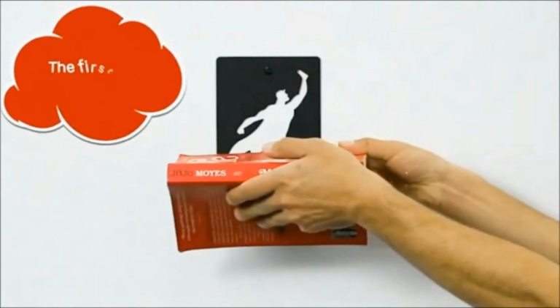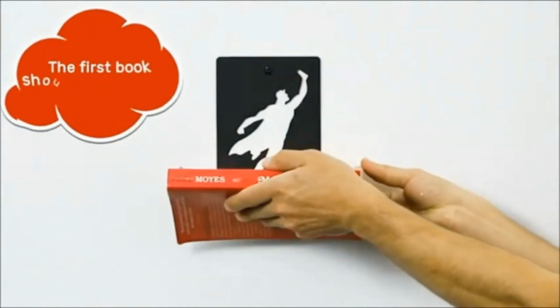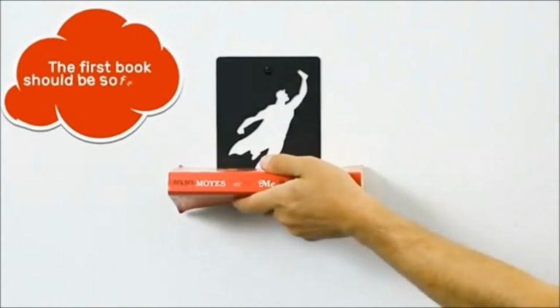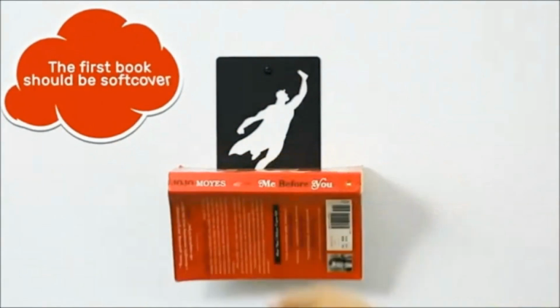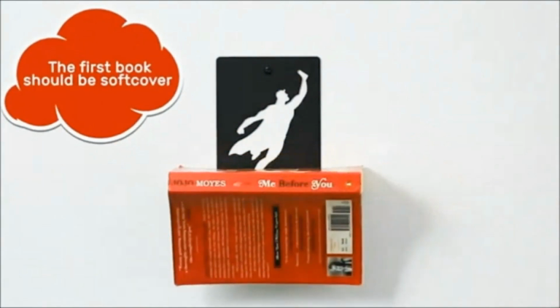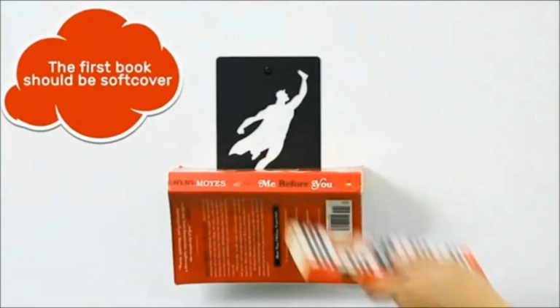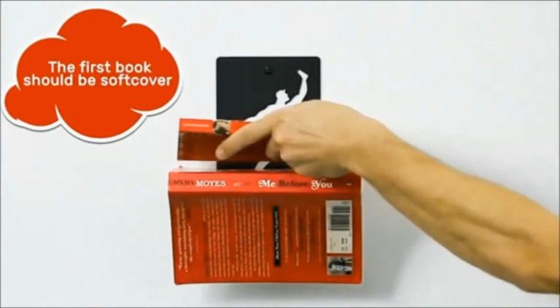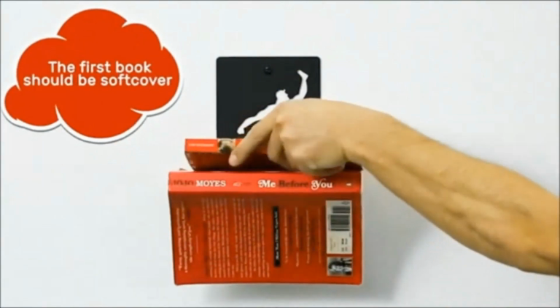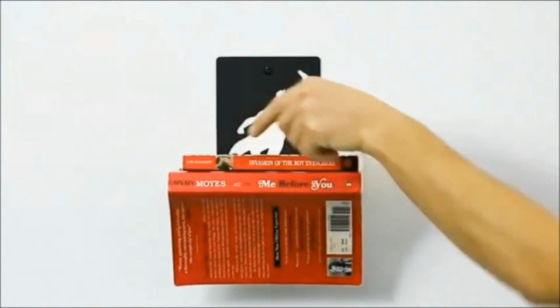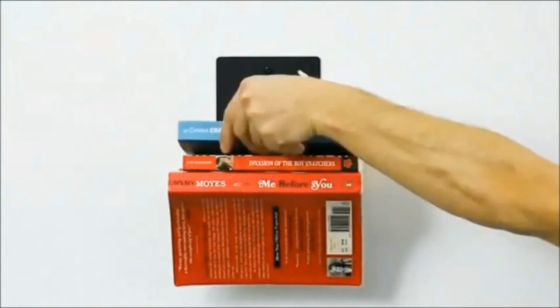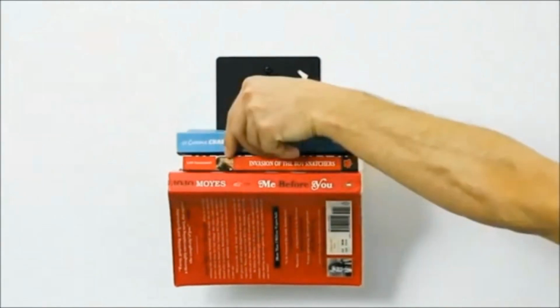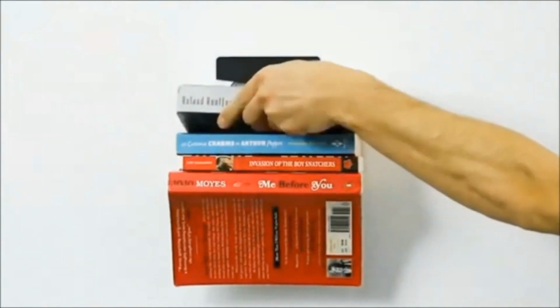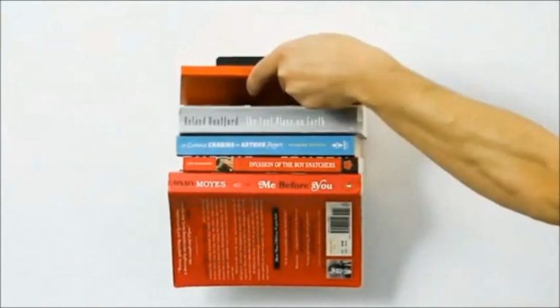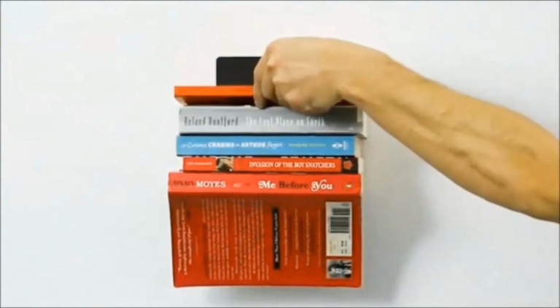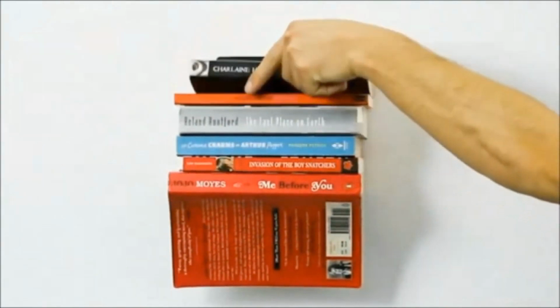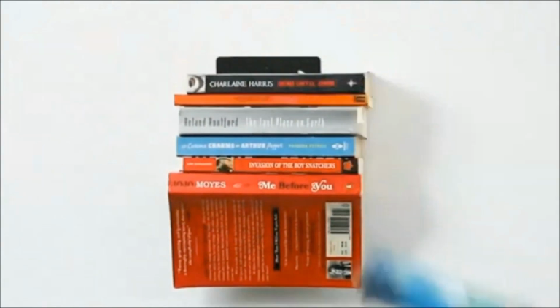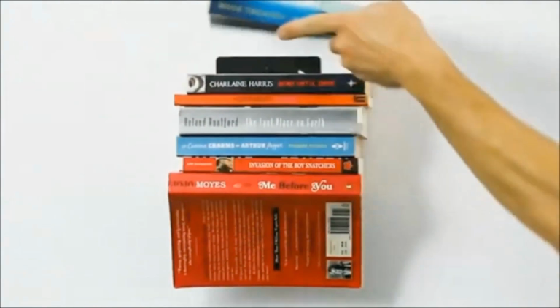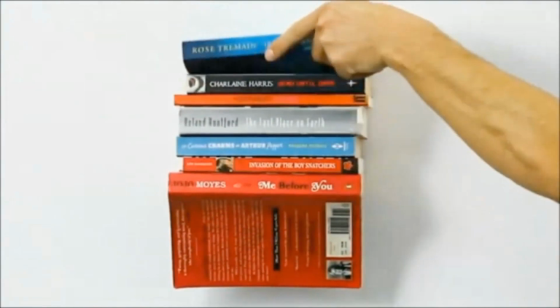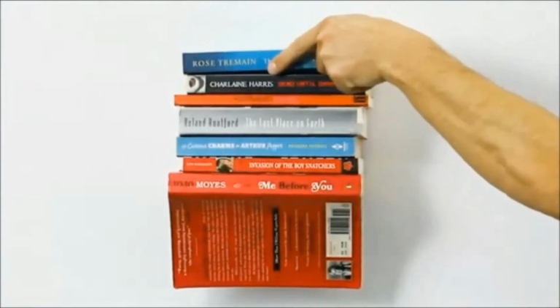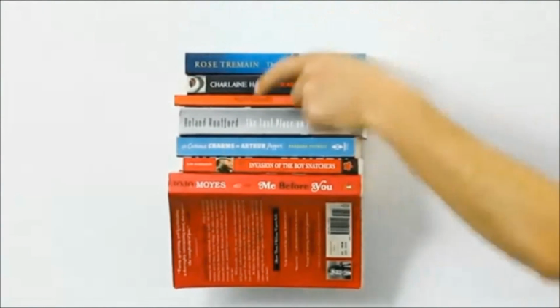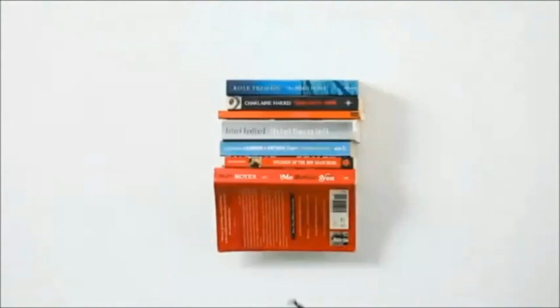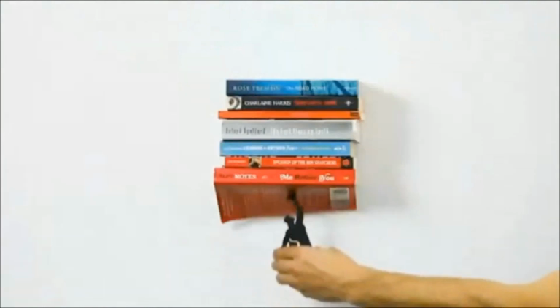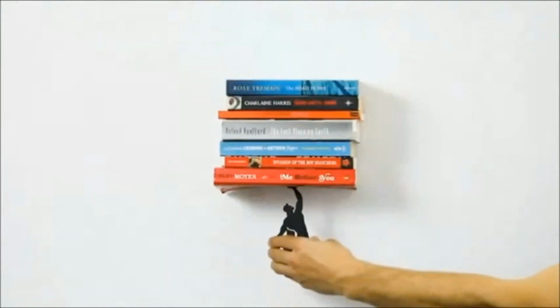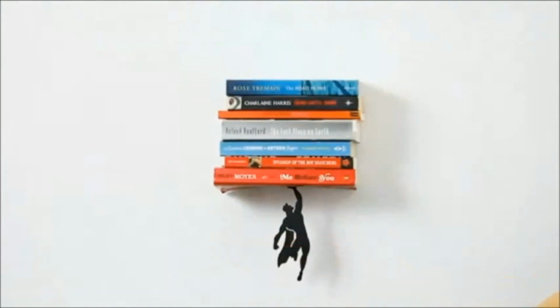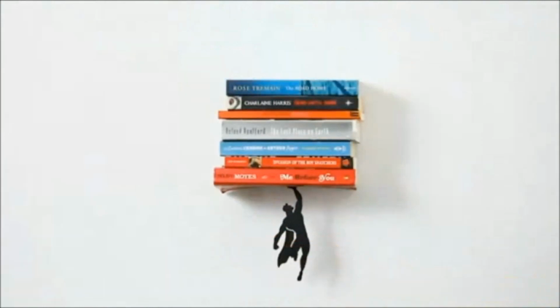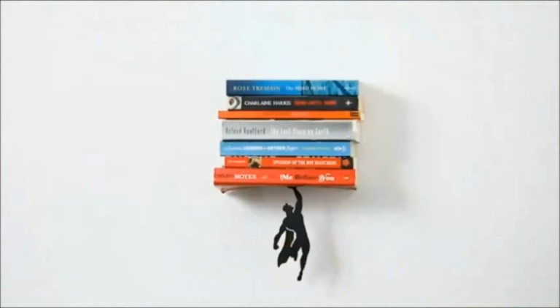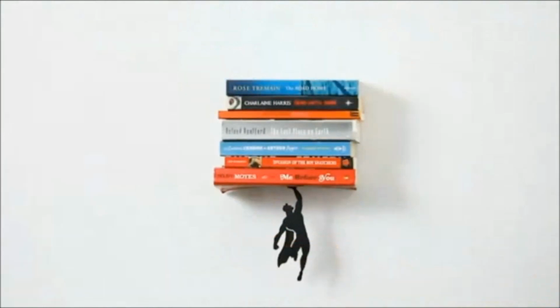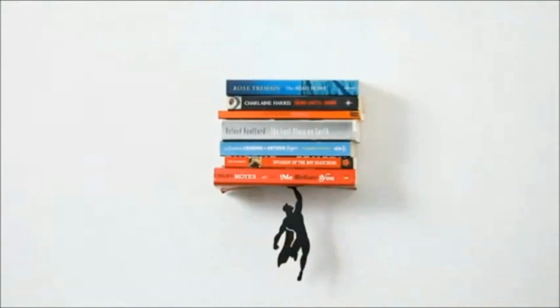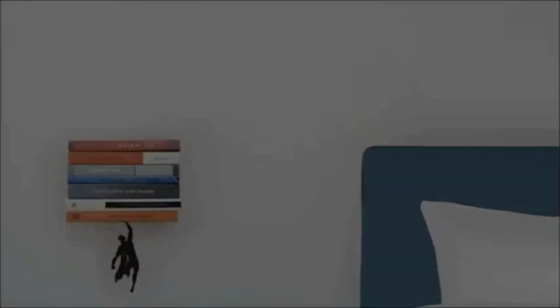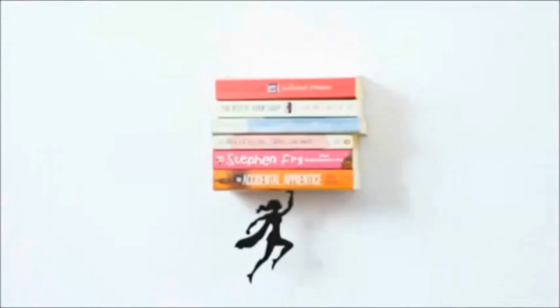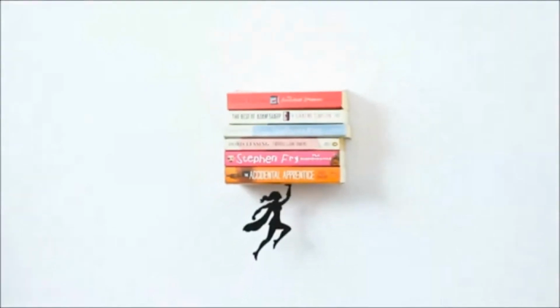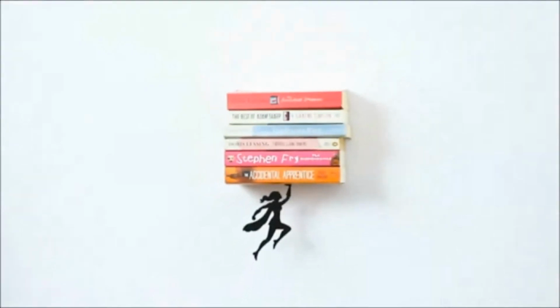These shelves can support the heaviest books thanks to the sturdy material used to create them. The product has a flawless 5-star rating.